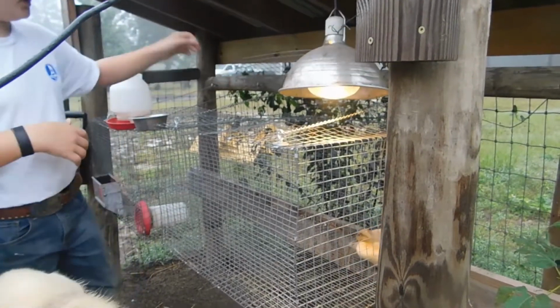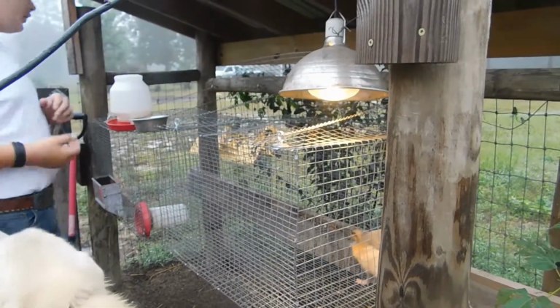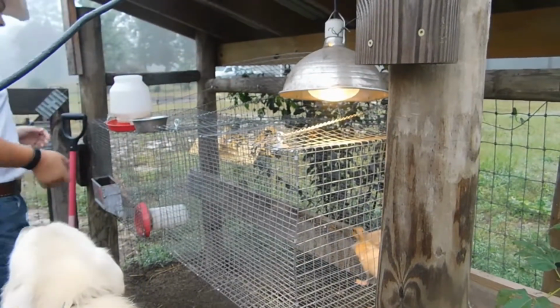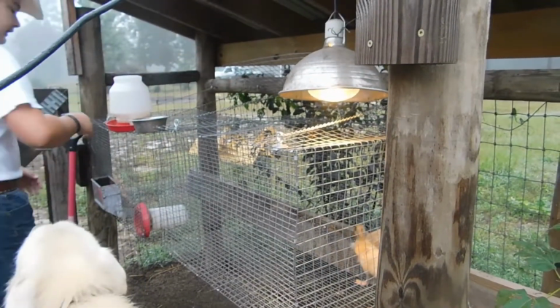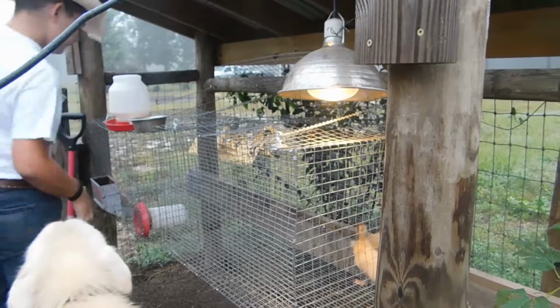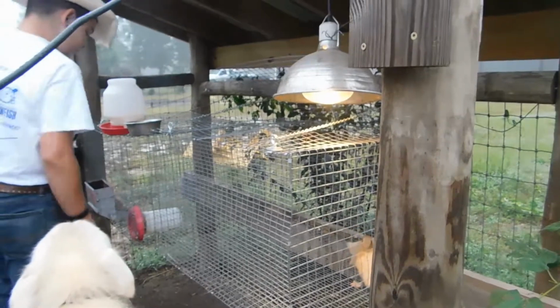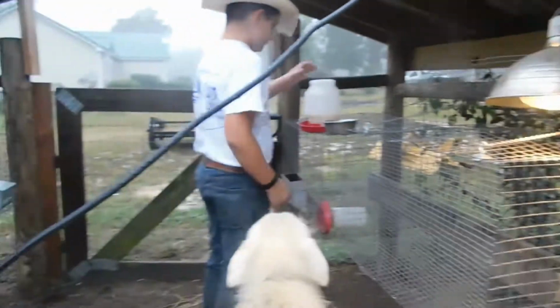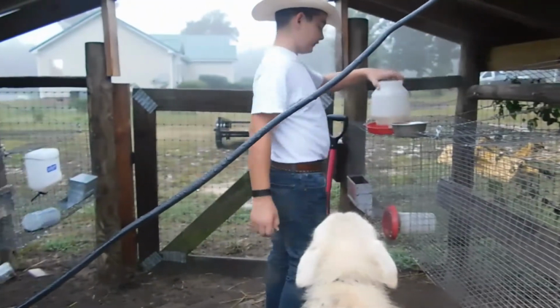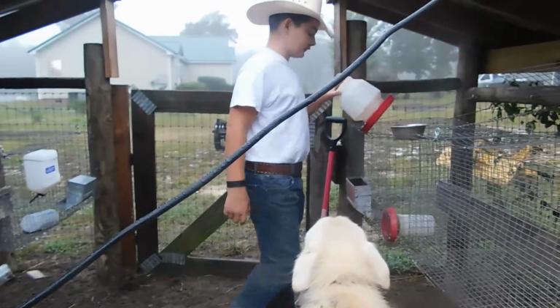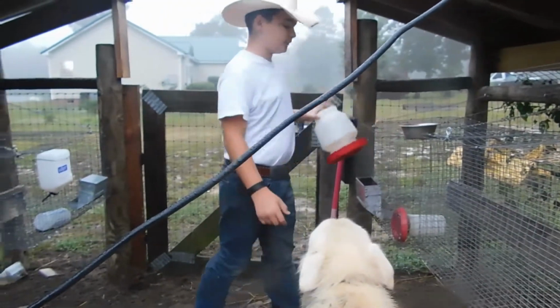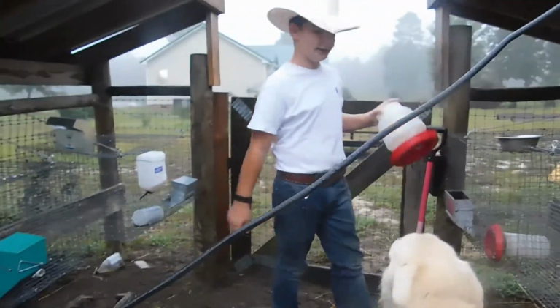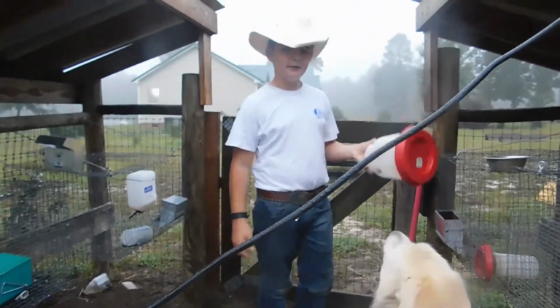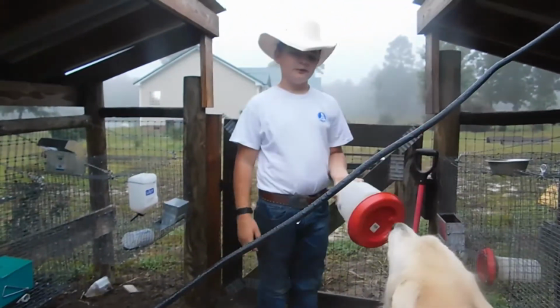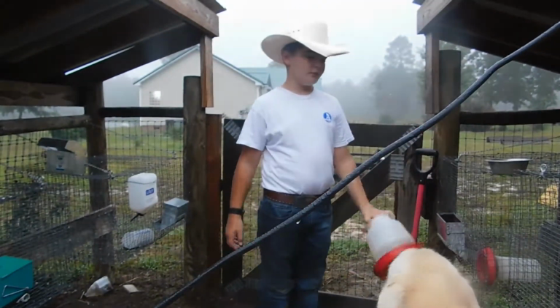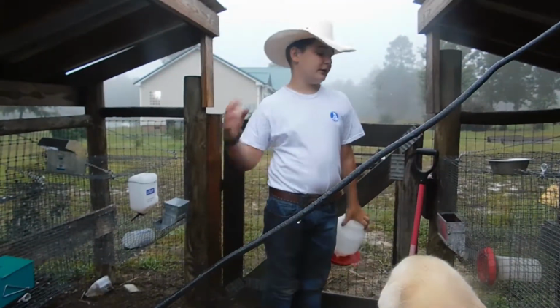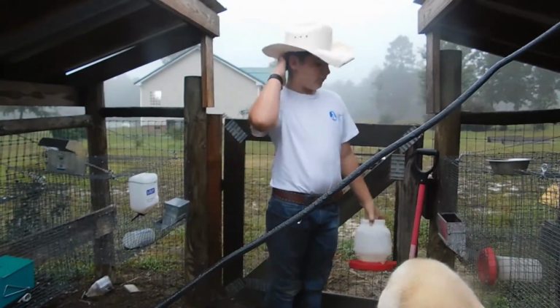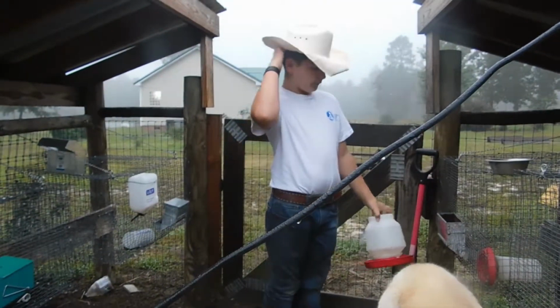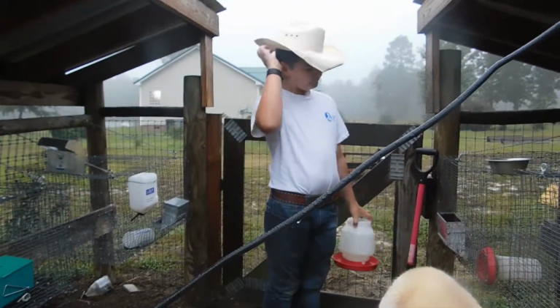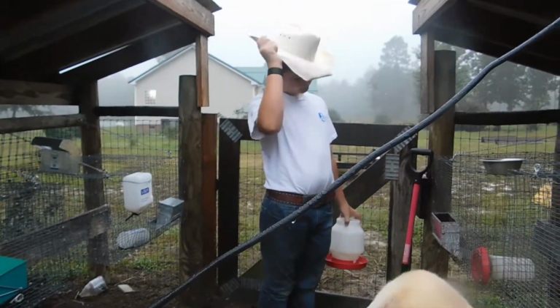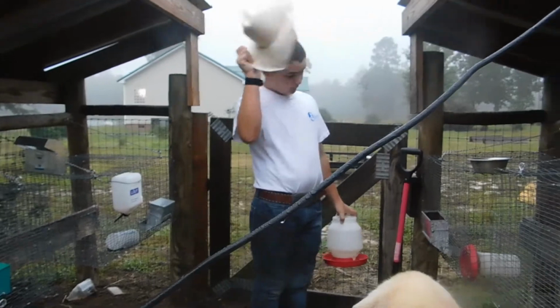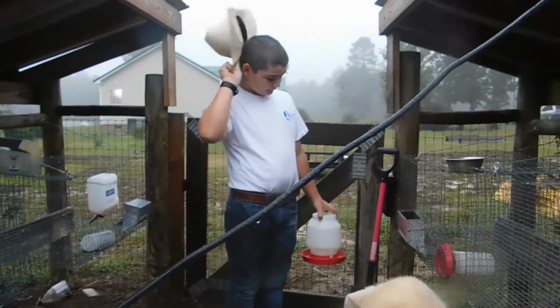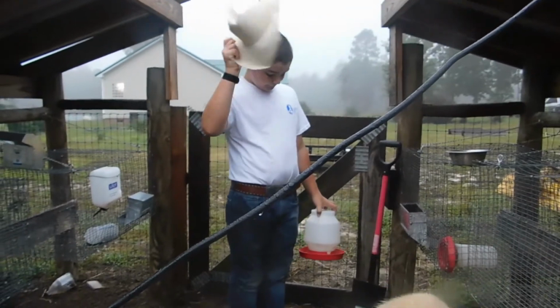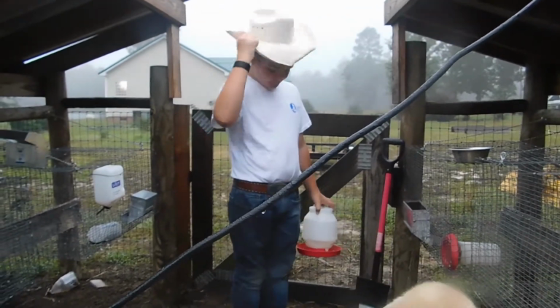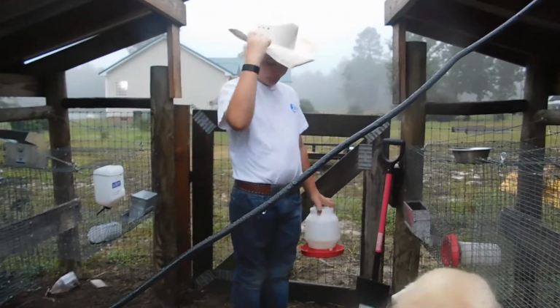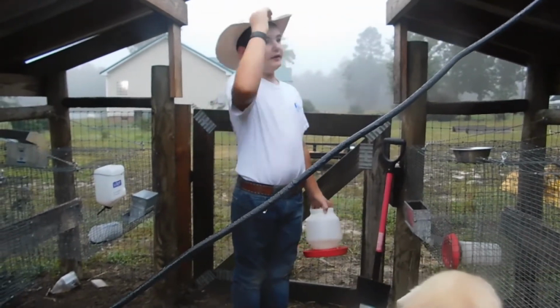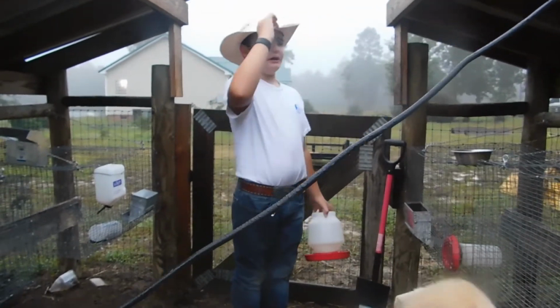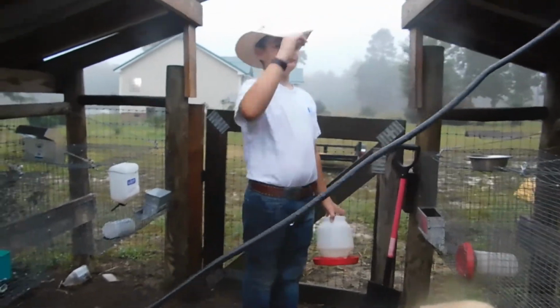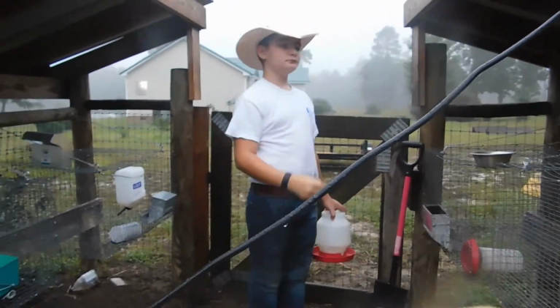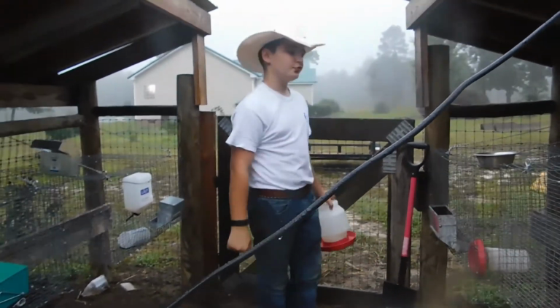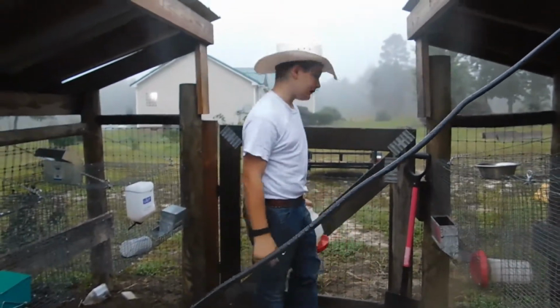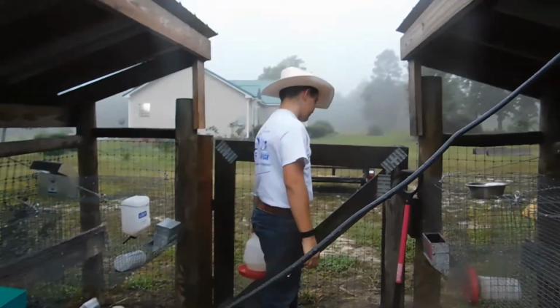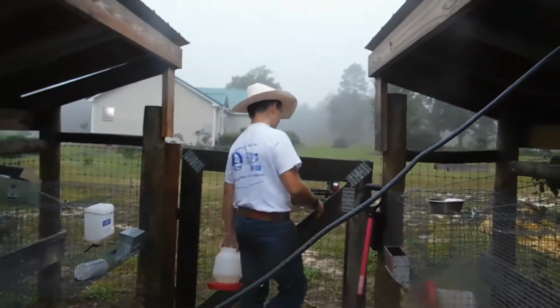I'm going to show y'all how to do that. But first things first, we've got to take their one-gallon waterer over to the shop and pull it off the floor.